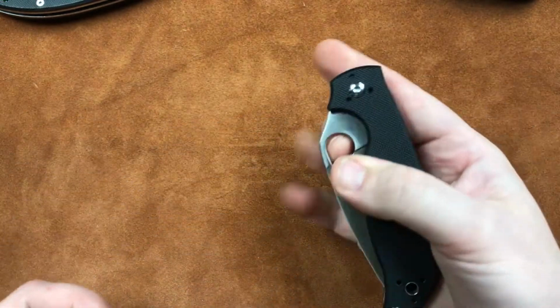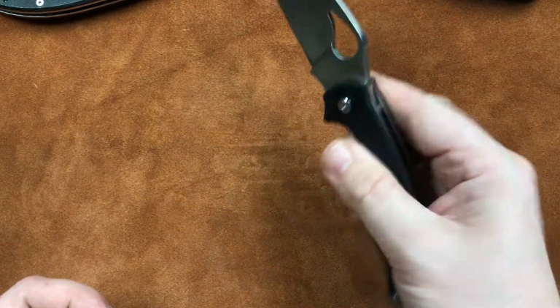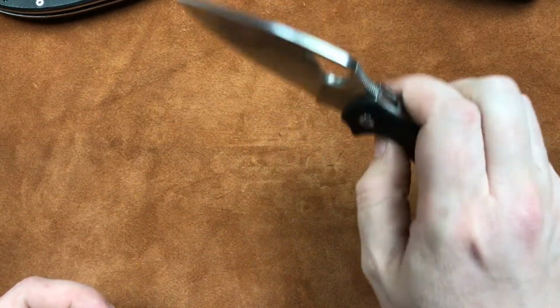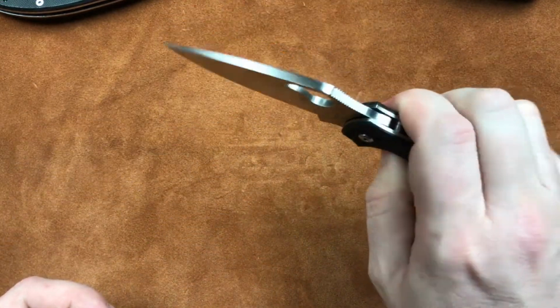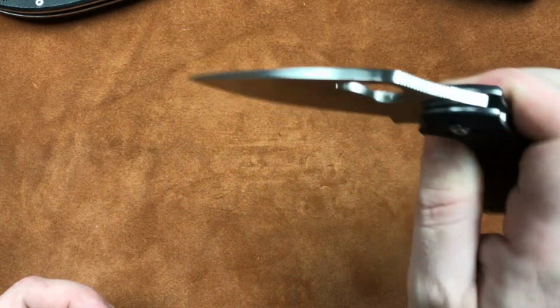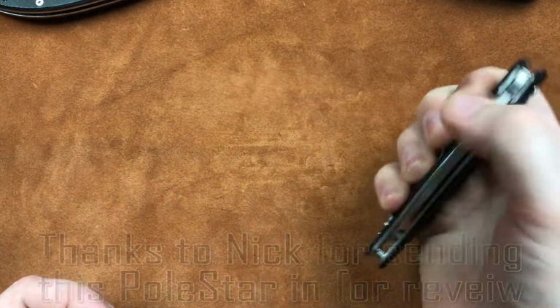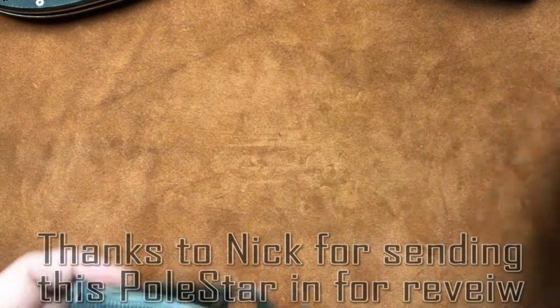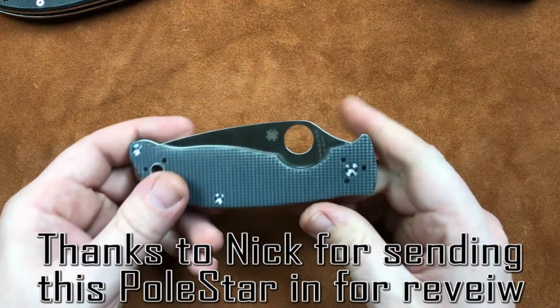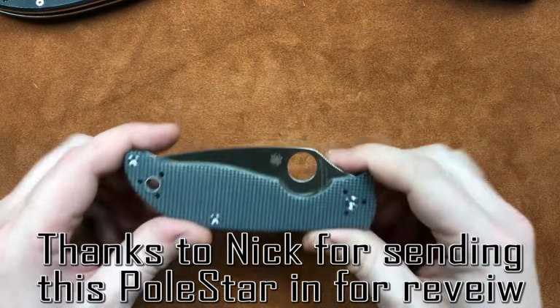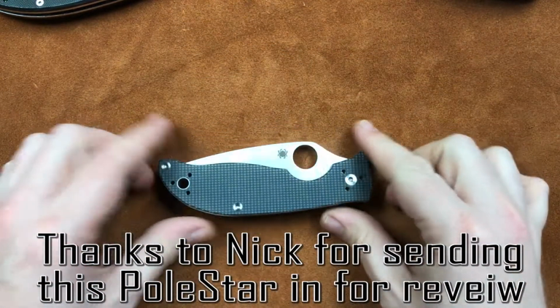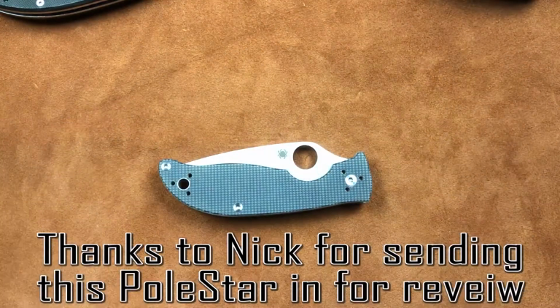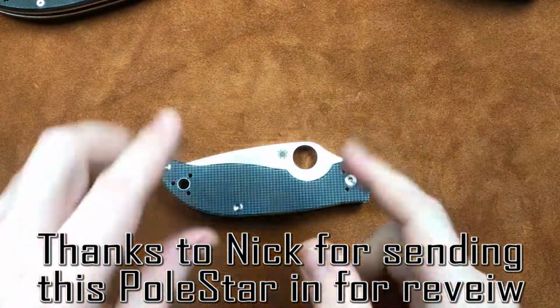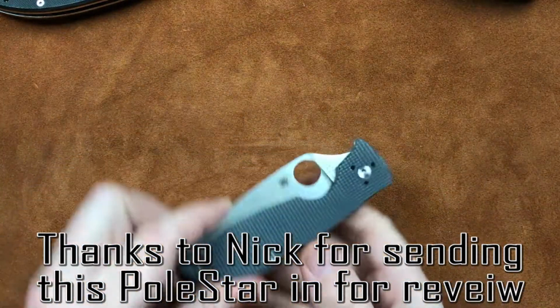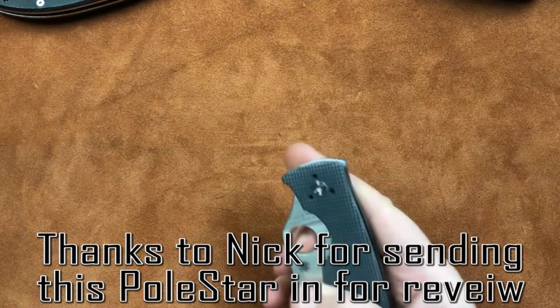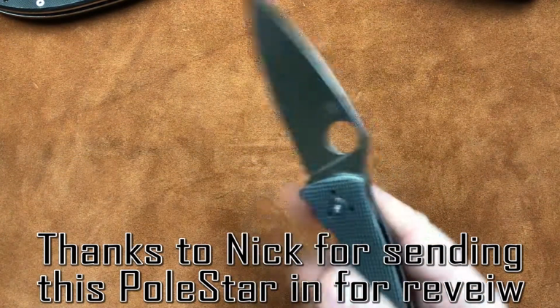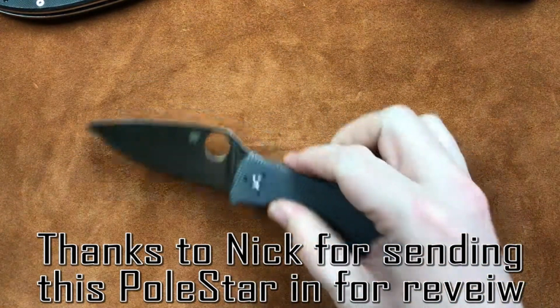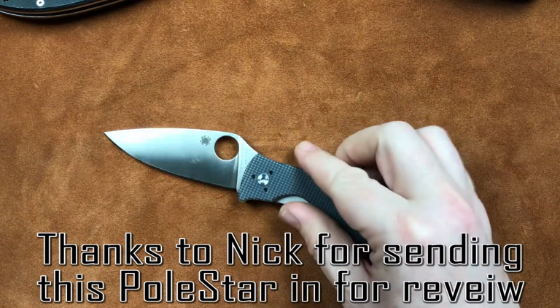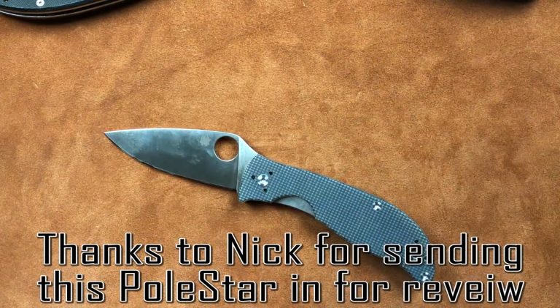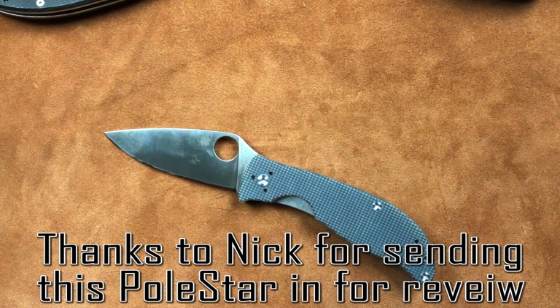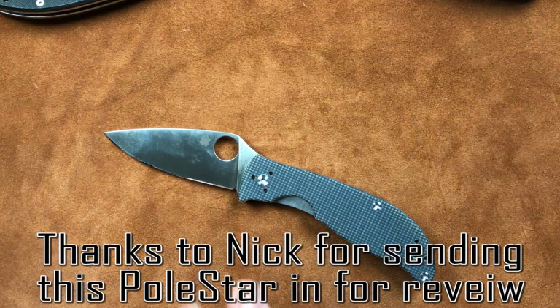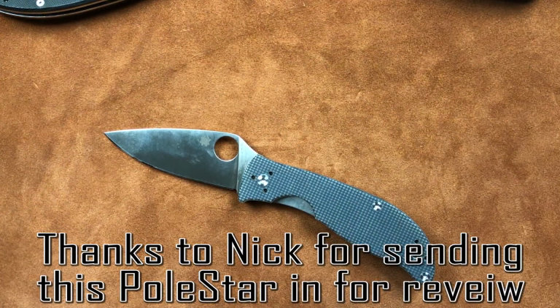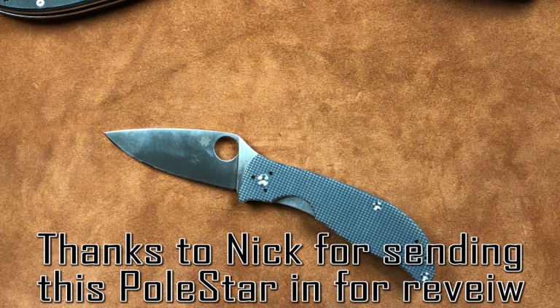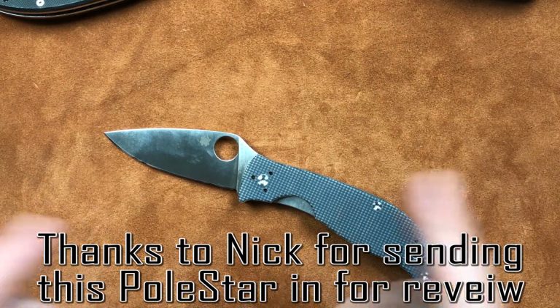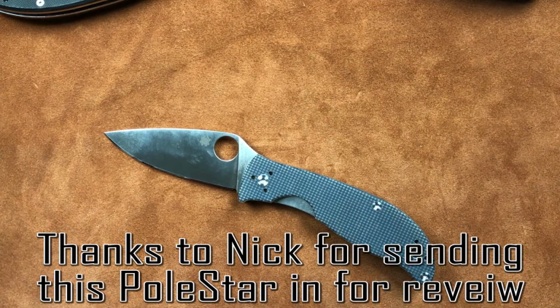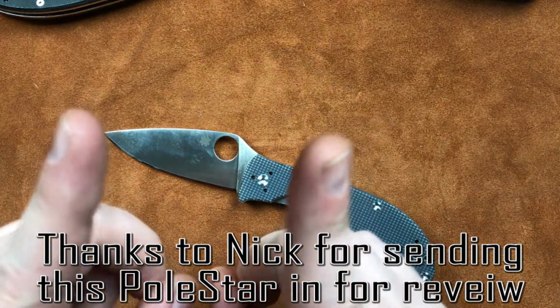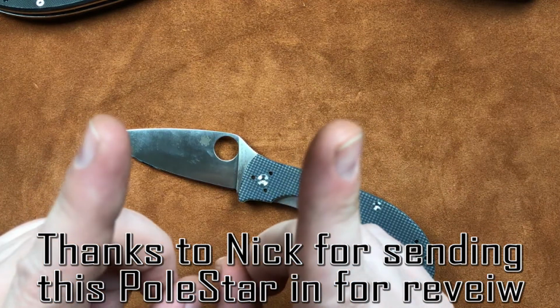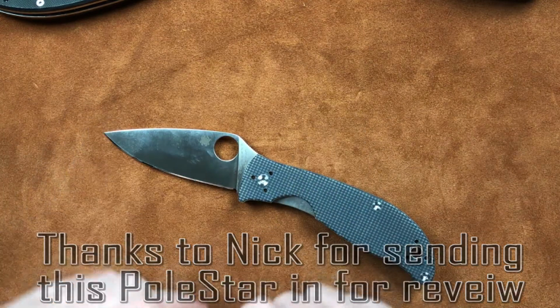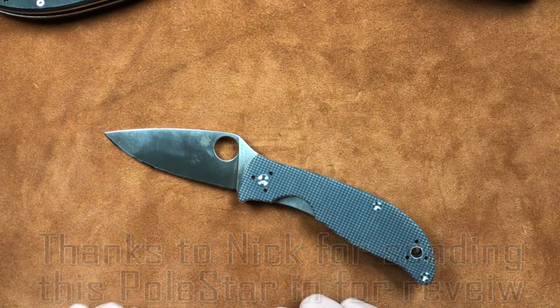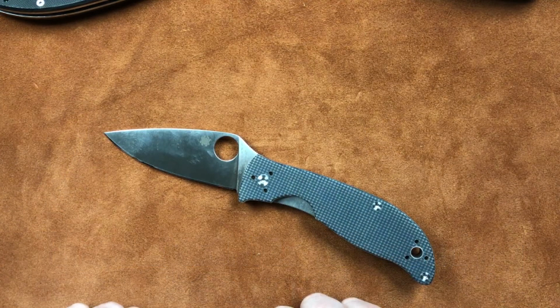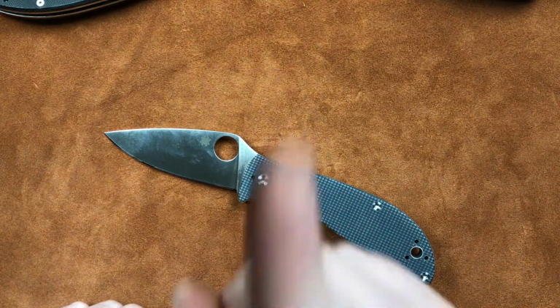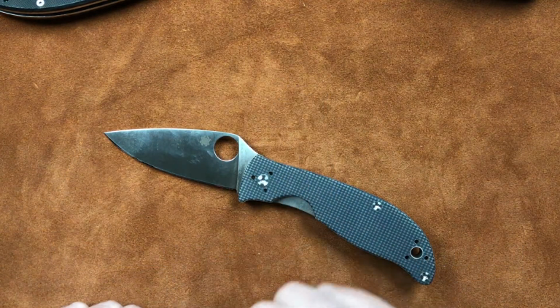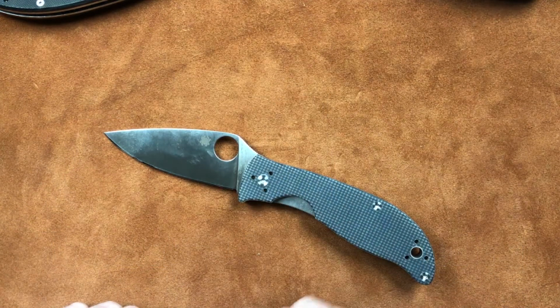So it may be a better knife than I'm thinking — it's just hard for me to recommend it with this guy over here. Anyhow, you guys have a wonderful day. I'm not going to make any pole jokes — I'll leave that for the others. Don't forget to like, share, and subscribe, and I'll see you next time.